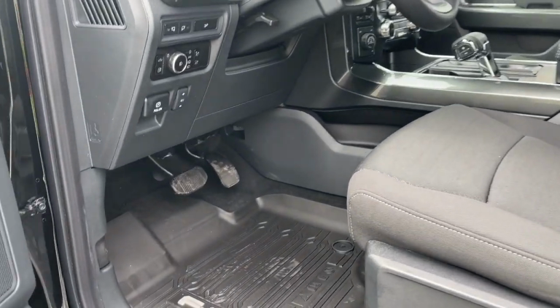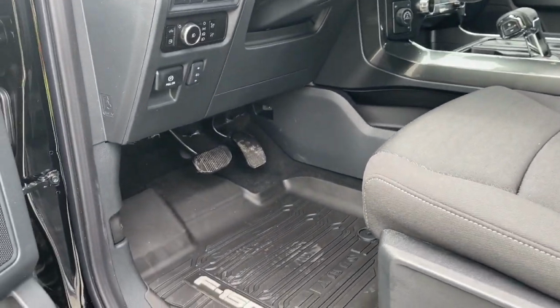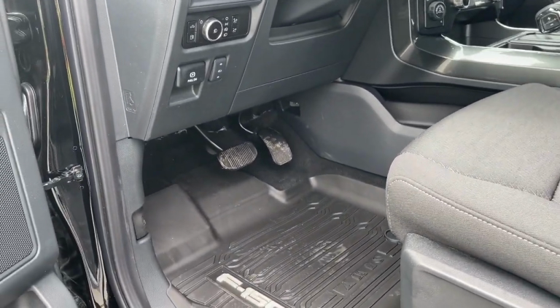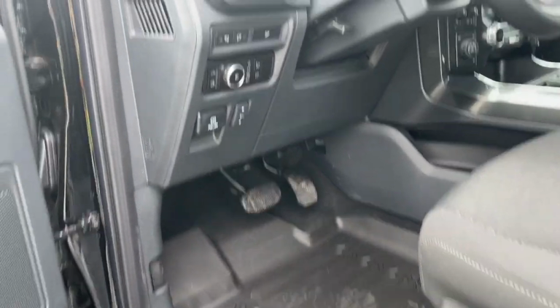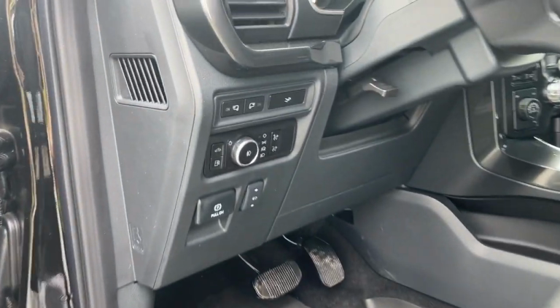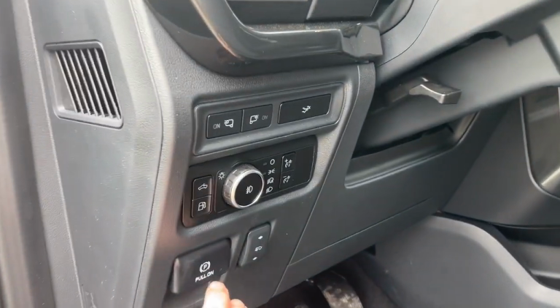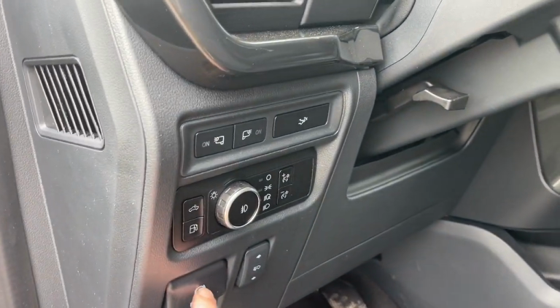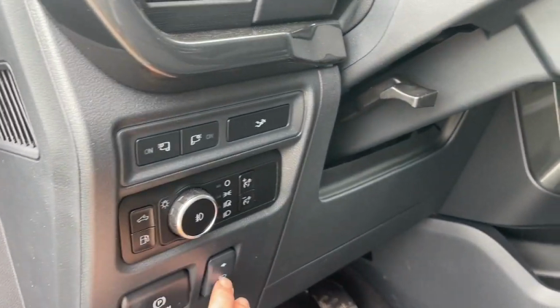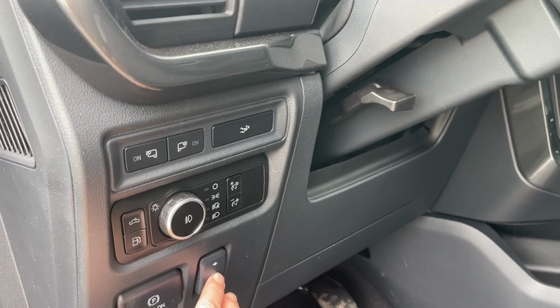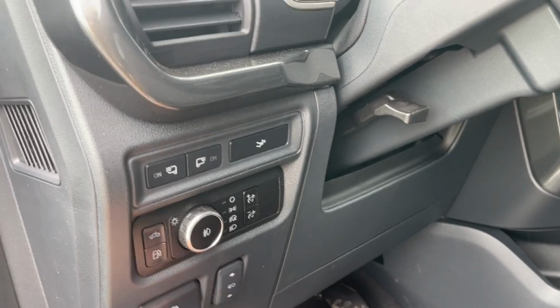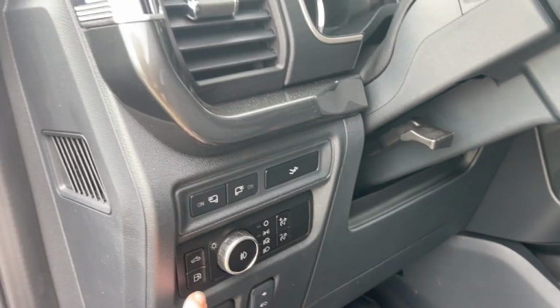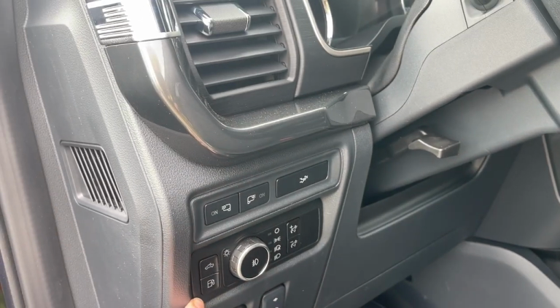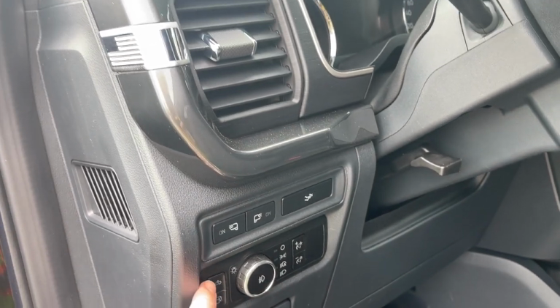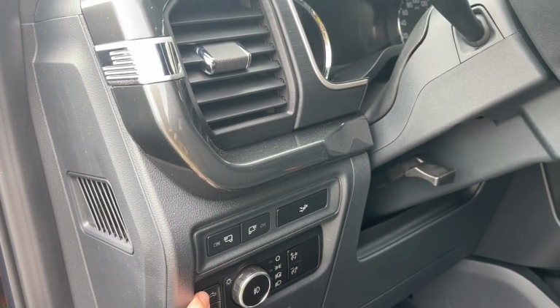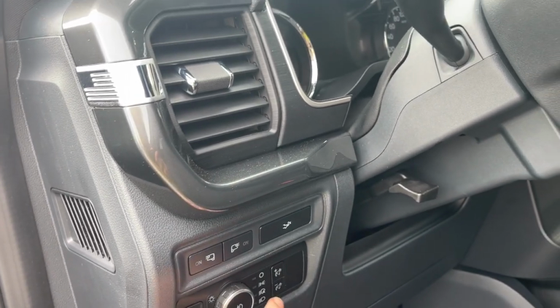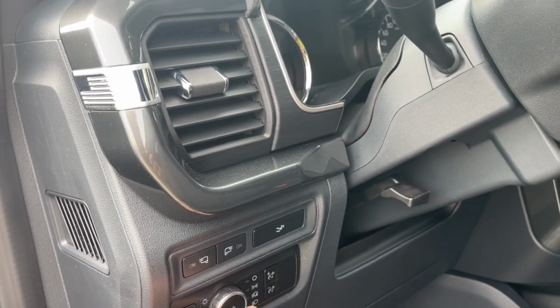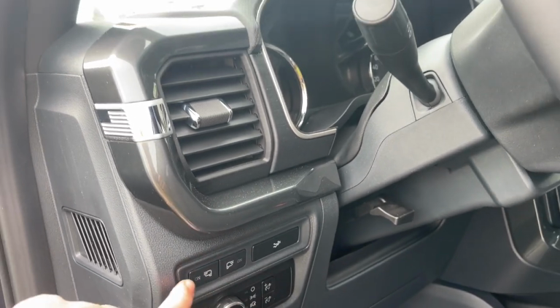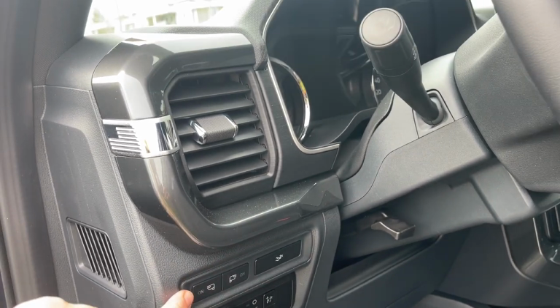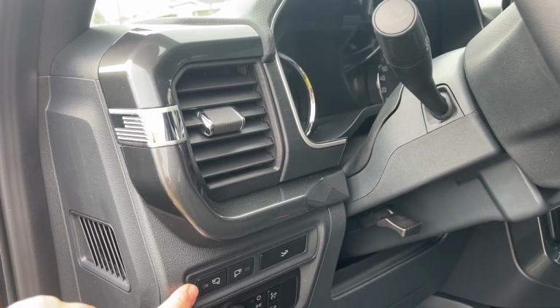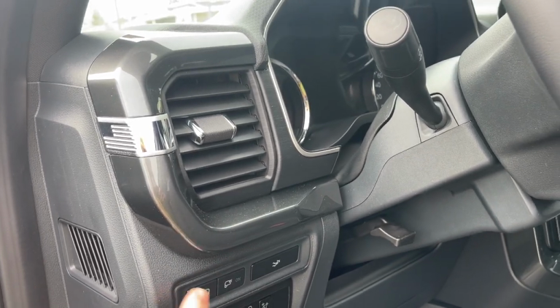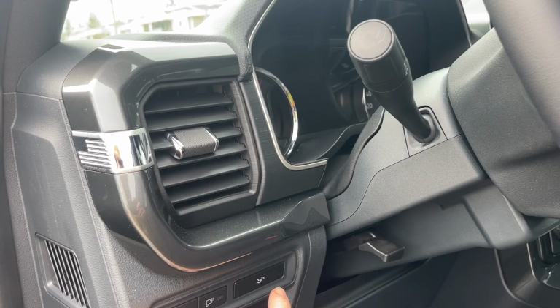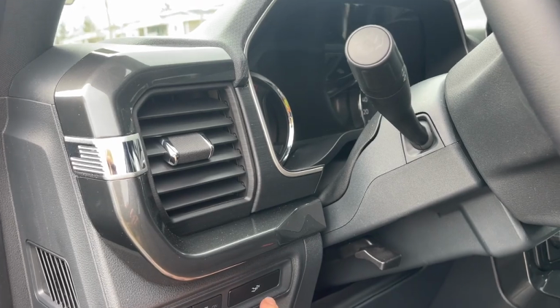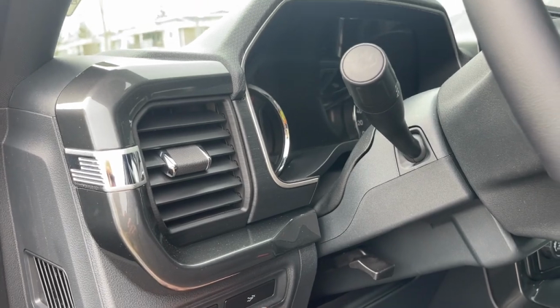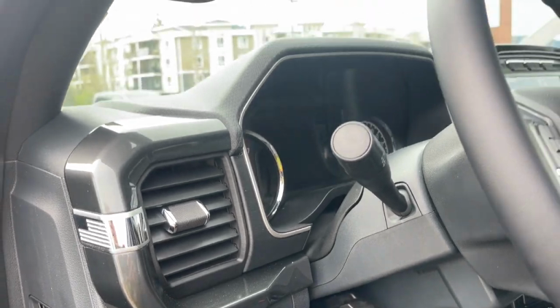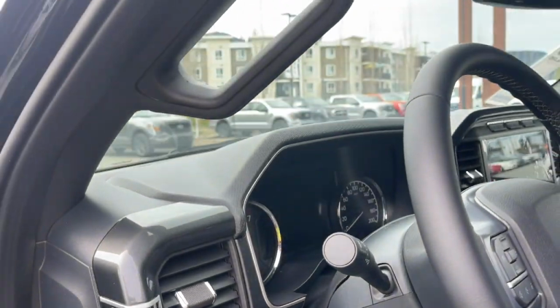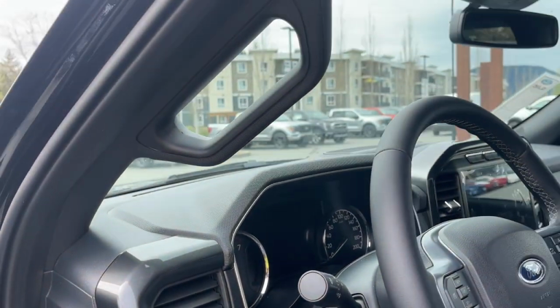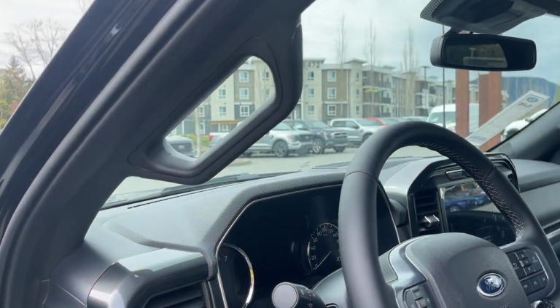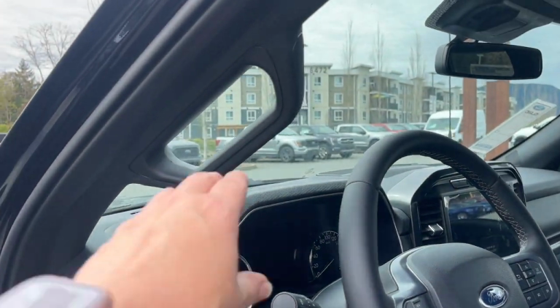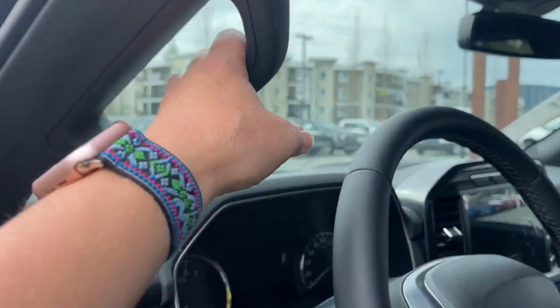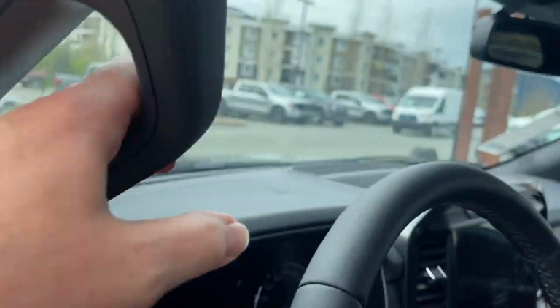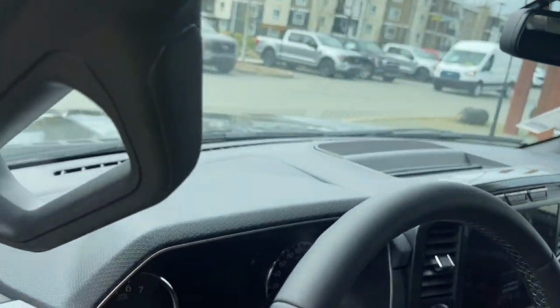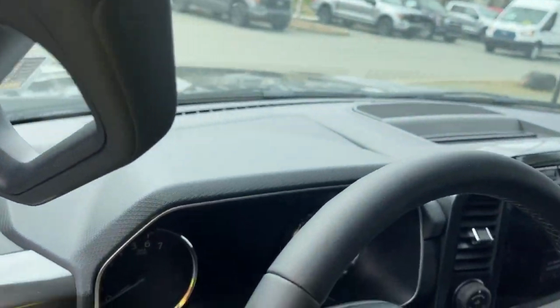You have all-weather mats, your electronic parking brake, power pedals, gas cap release, high mount light, lighting controls, LED side view mirror spotlights, and your tailgate release. There's also a running board and grab handle that makes it easier to get in.